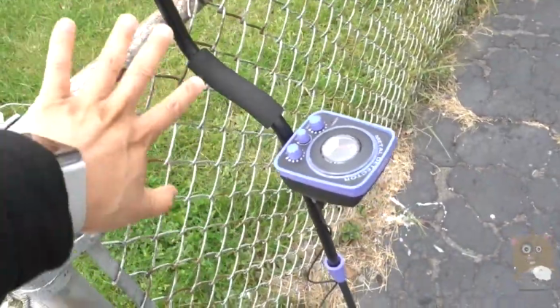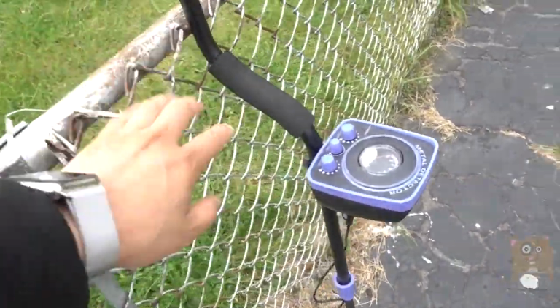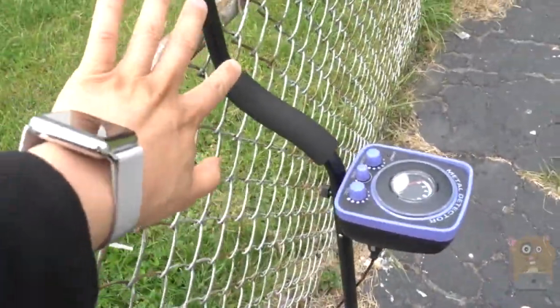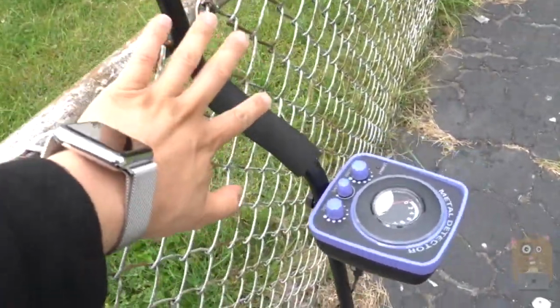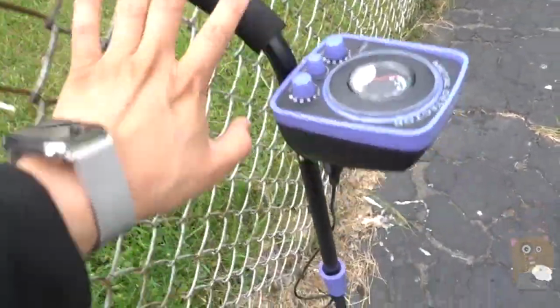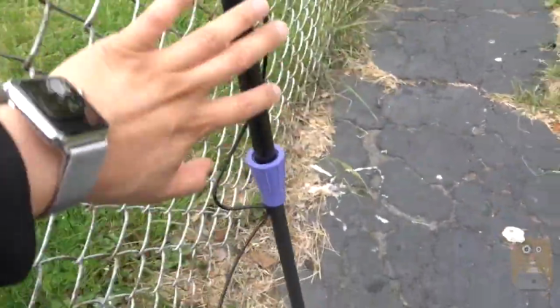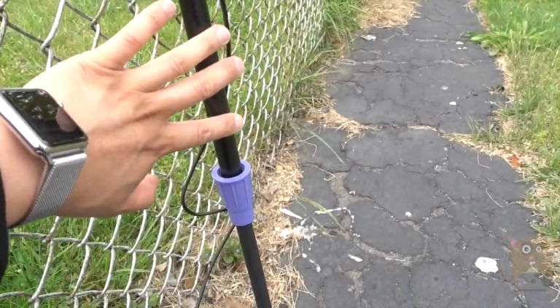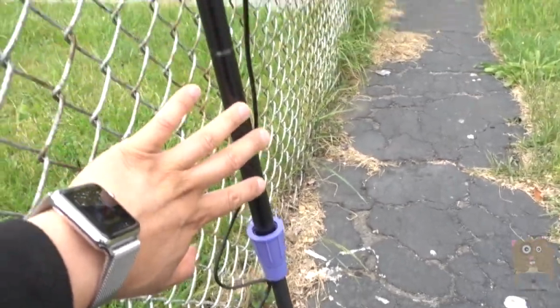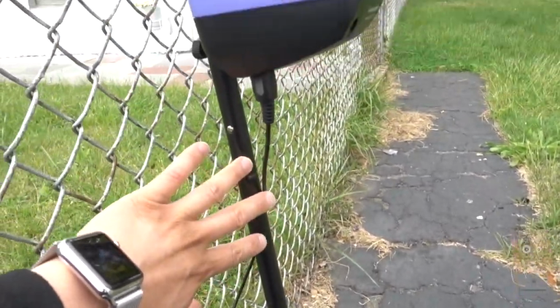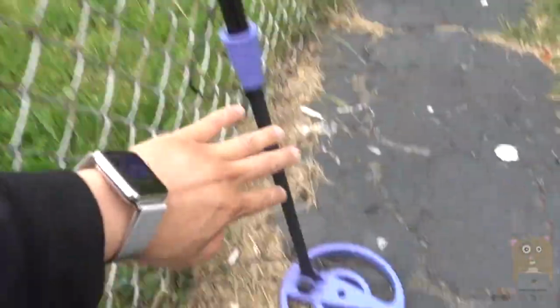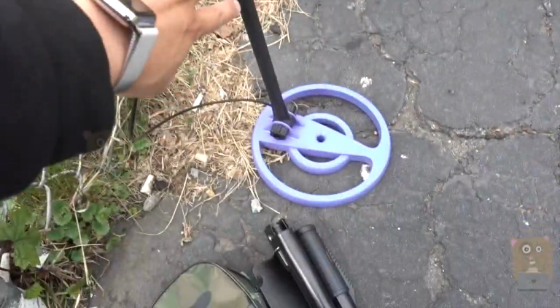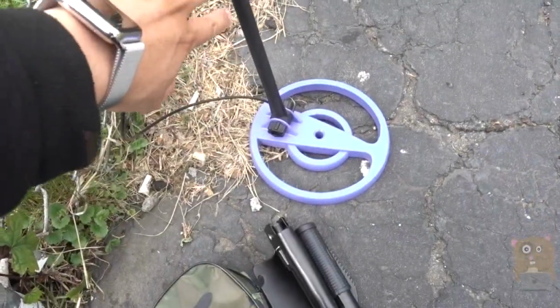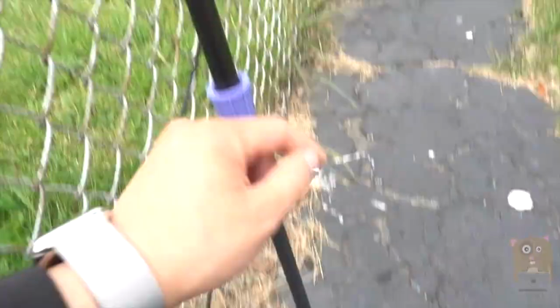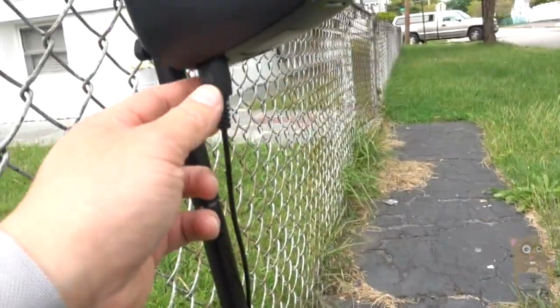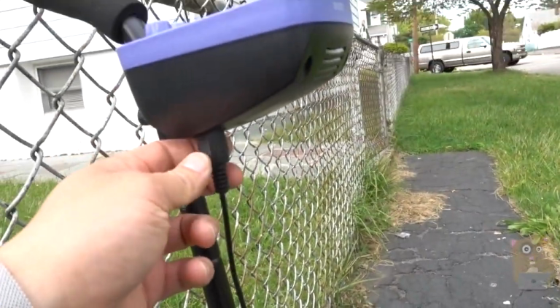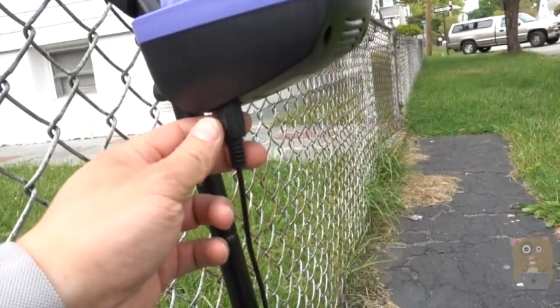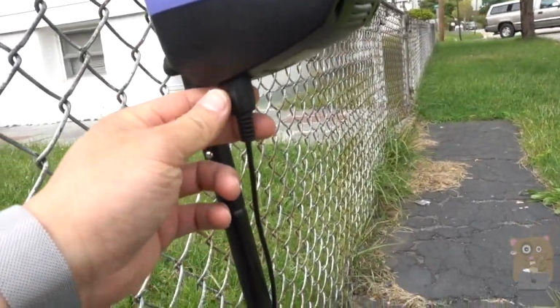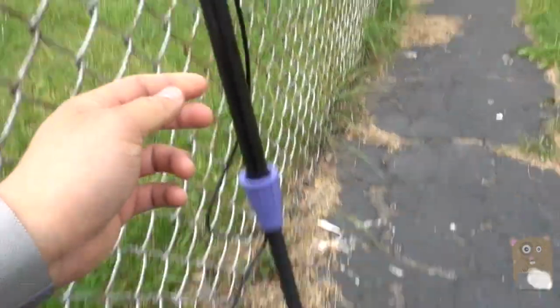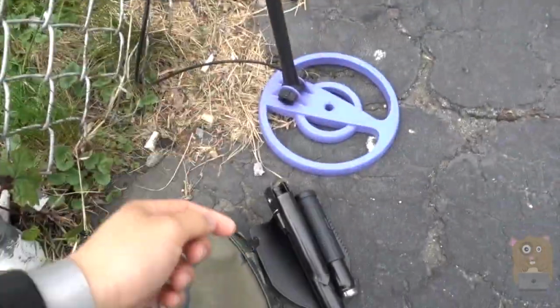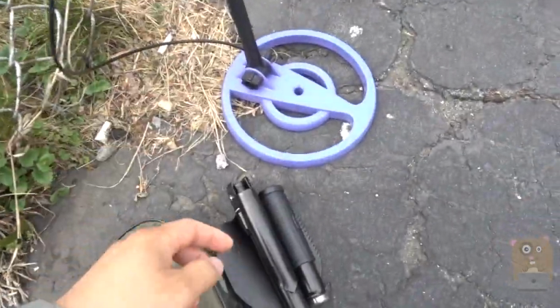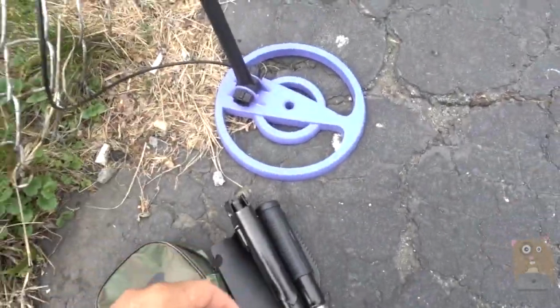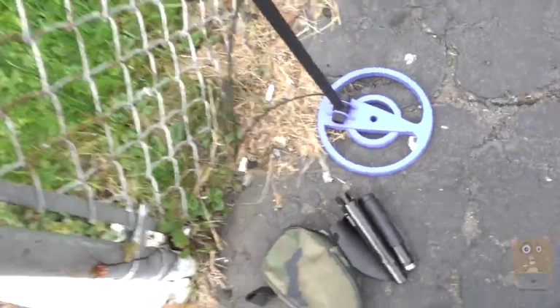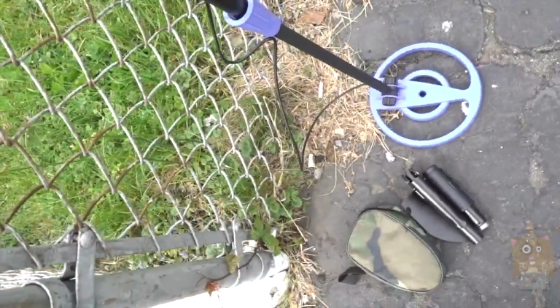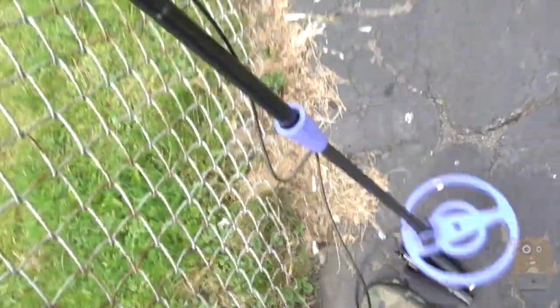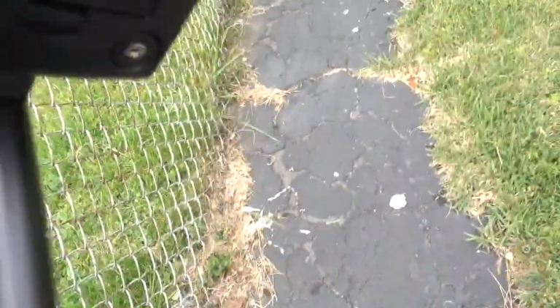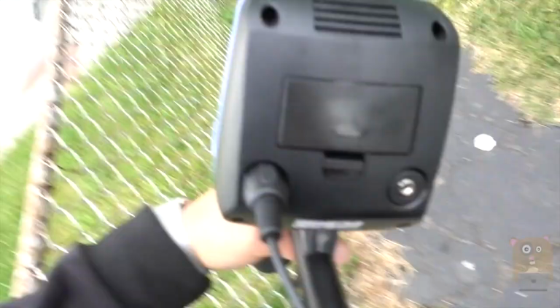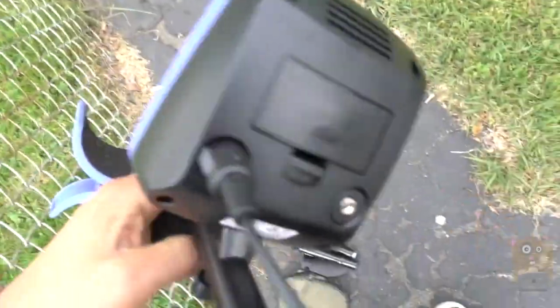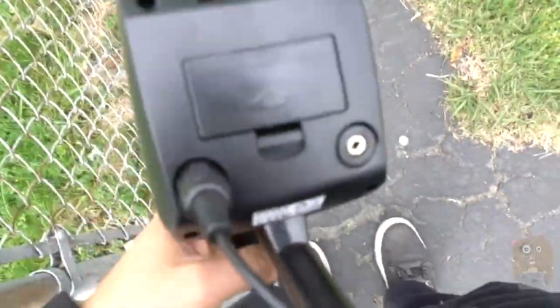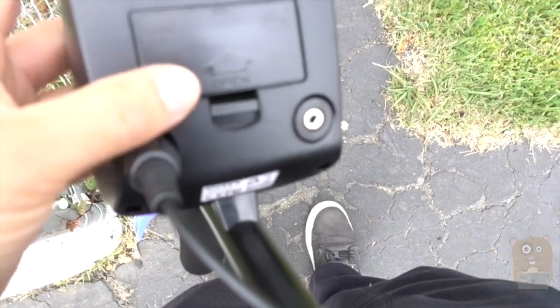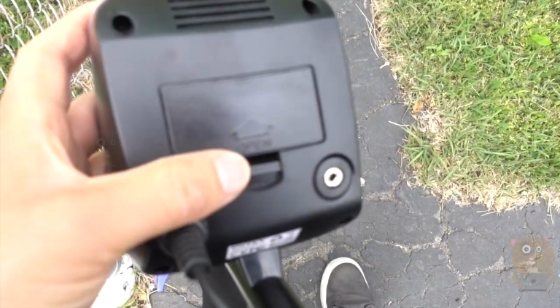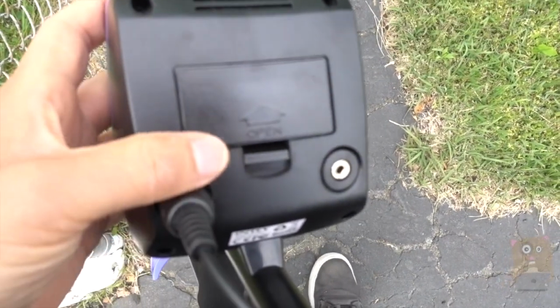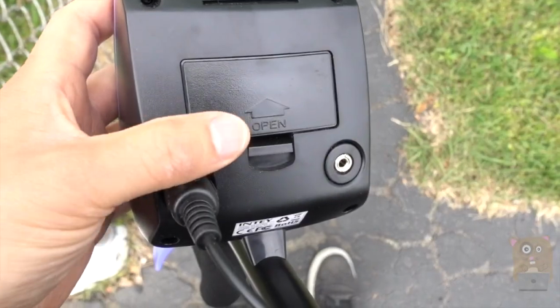This part separates into one piece, here's a second piece, and here's a third piece. This cord I can just unplug. It's powered by a 9-volt battery located right on the bottom over here.